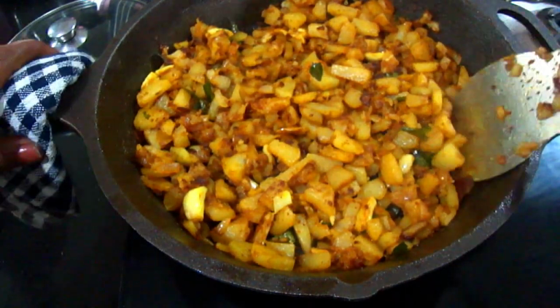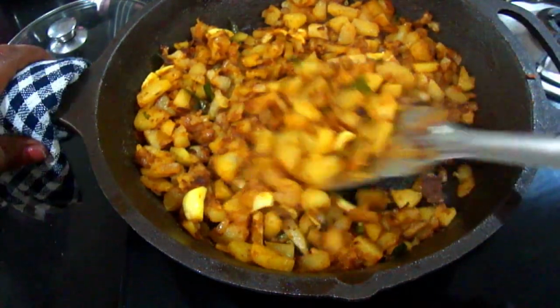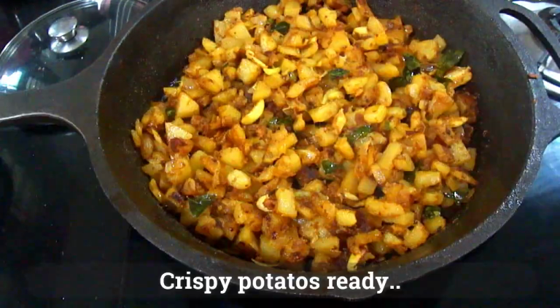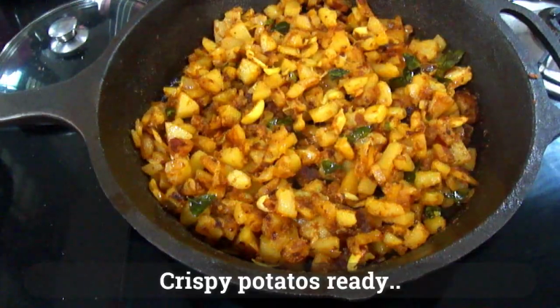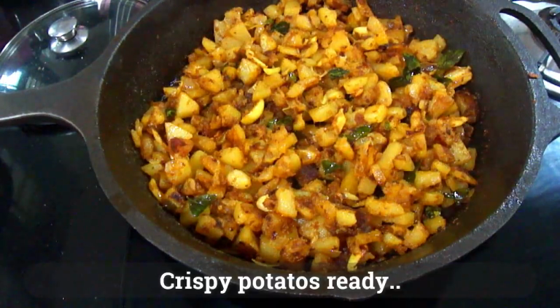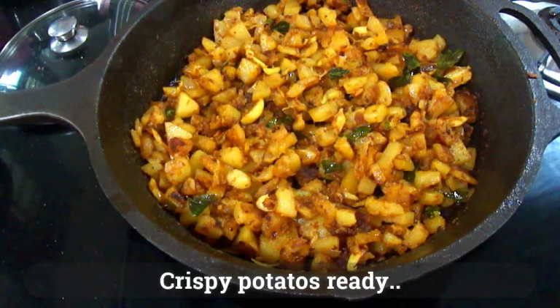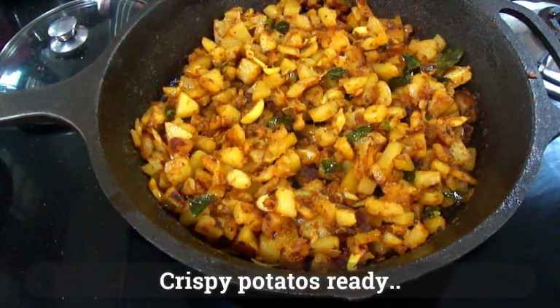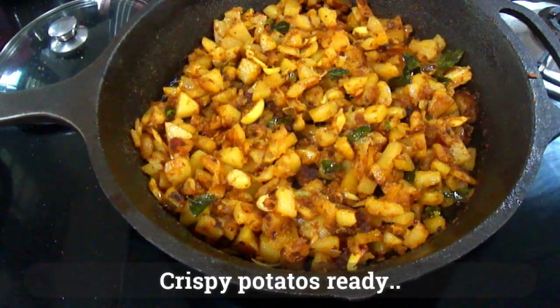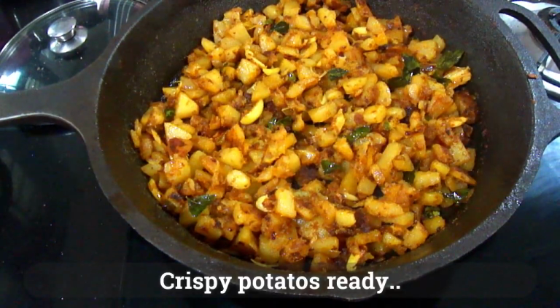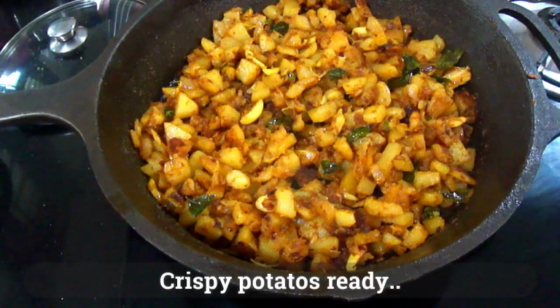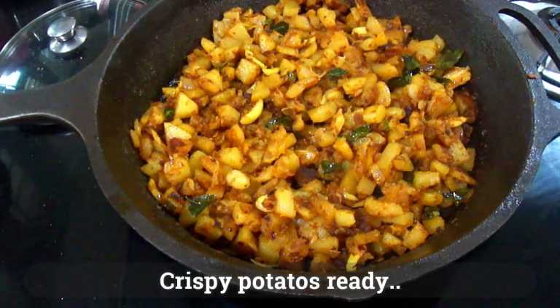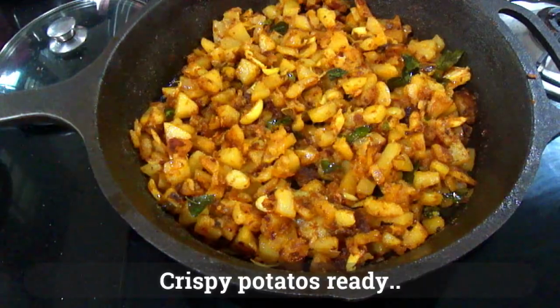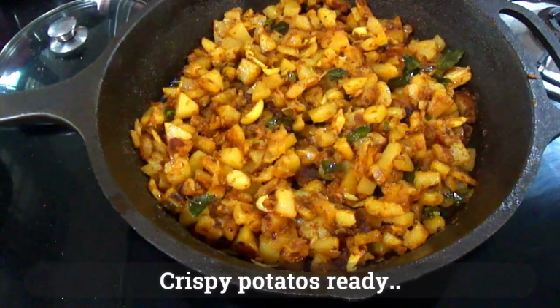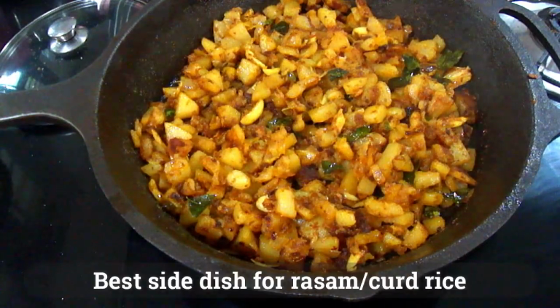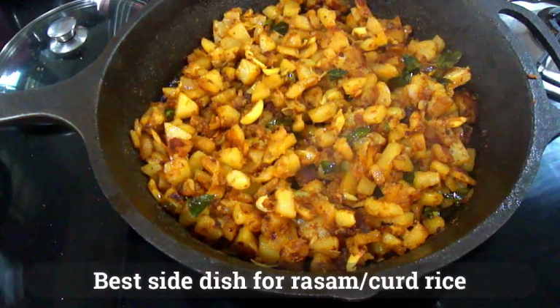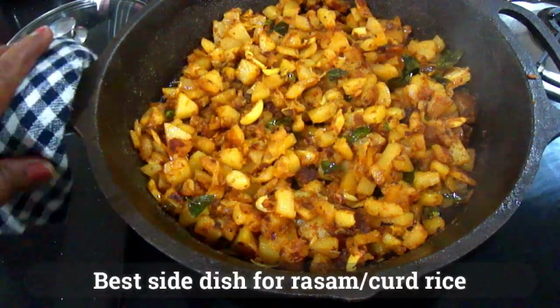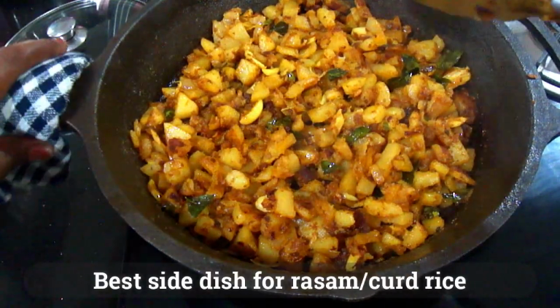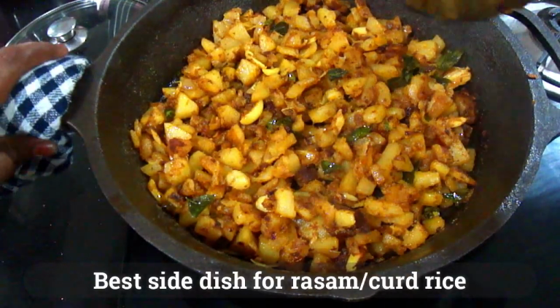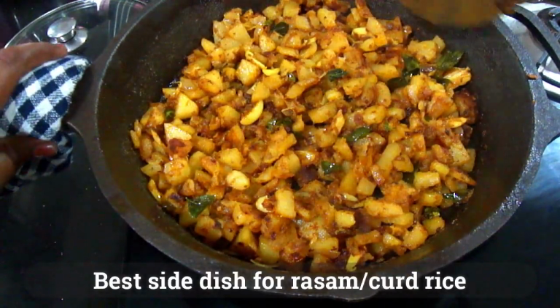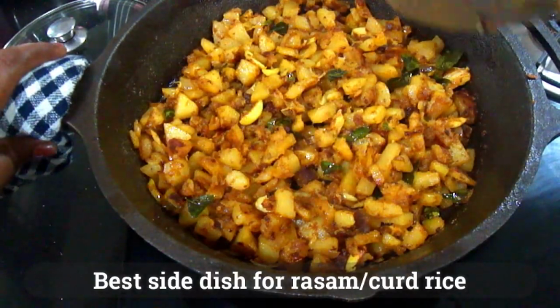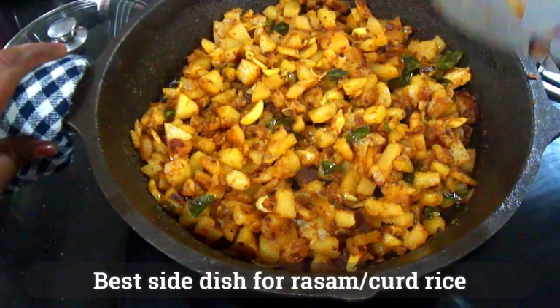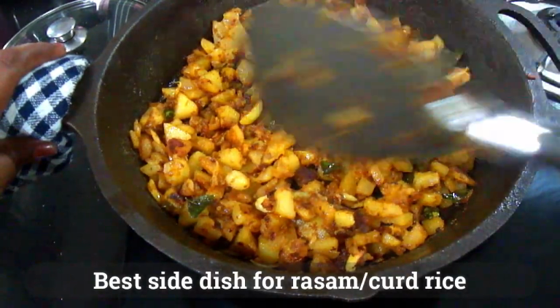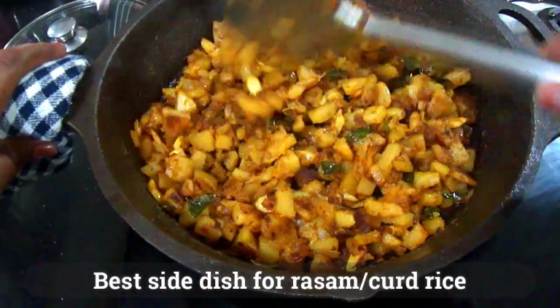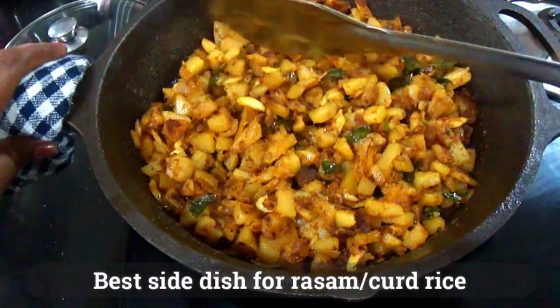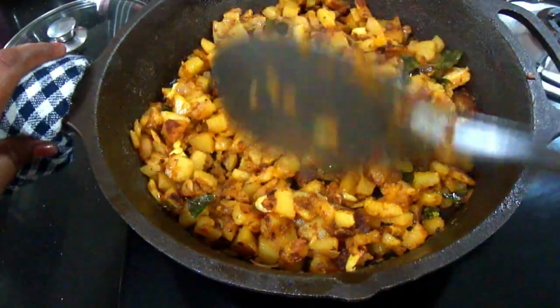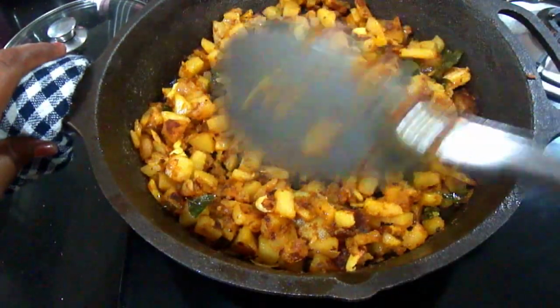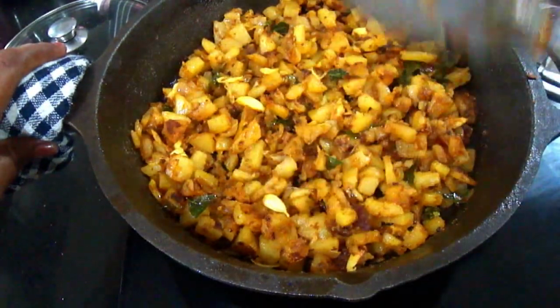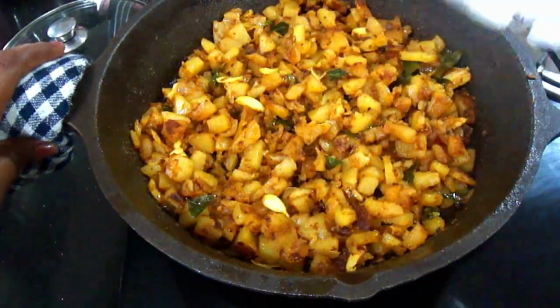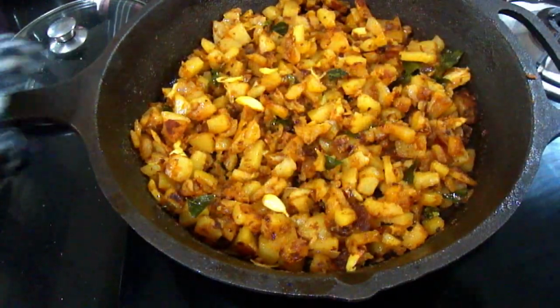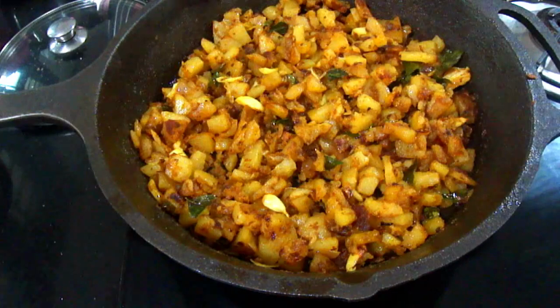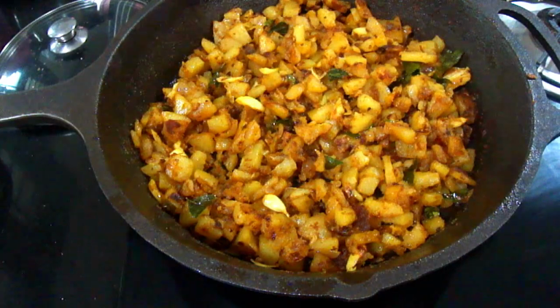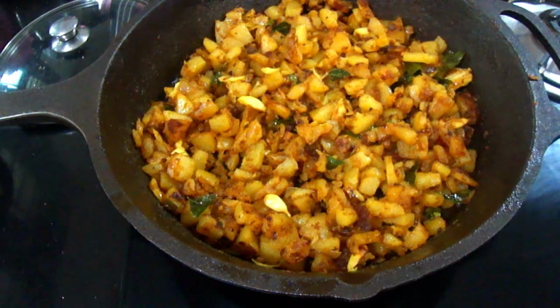If you have any rice or any side dish, you can eat it as a side dish. Now you know how to do a crispy potato fry in a cast iron skillet.